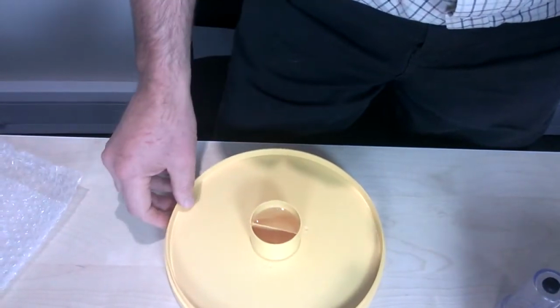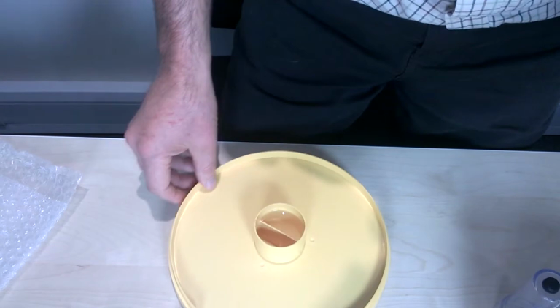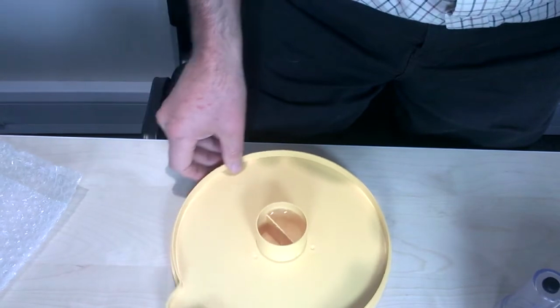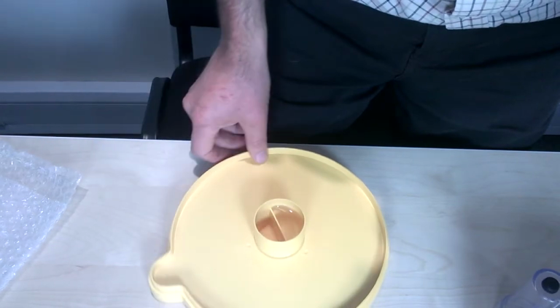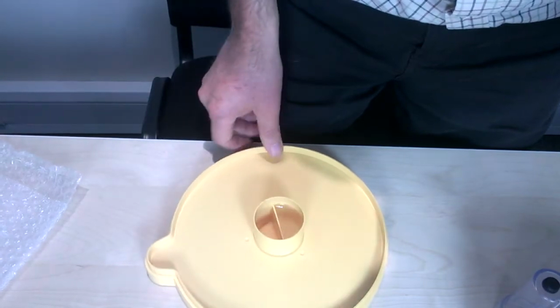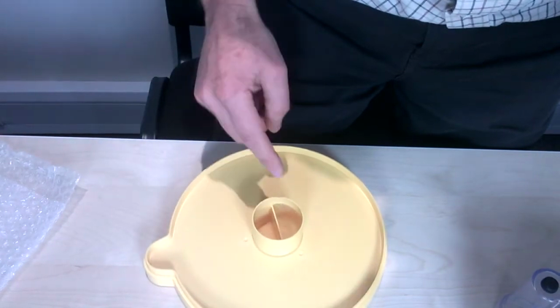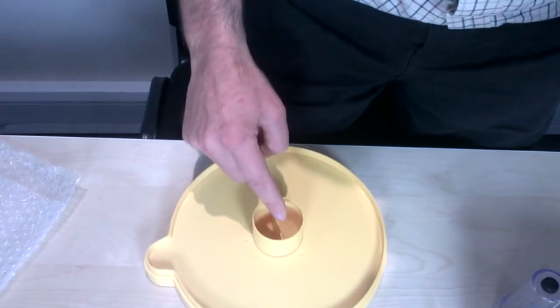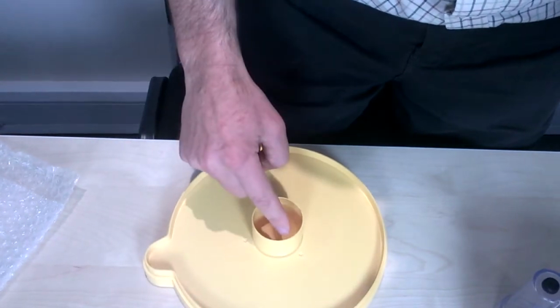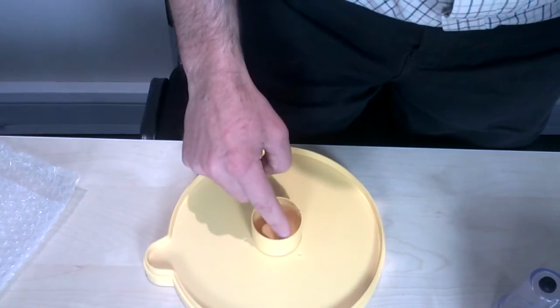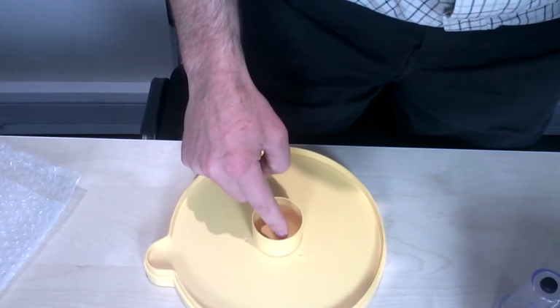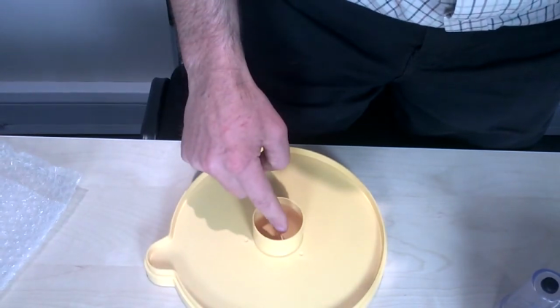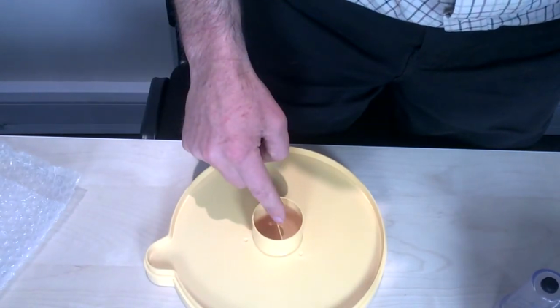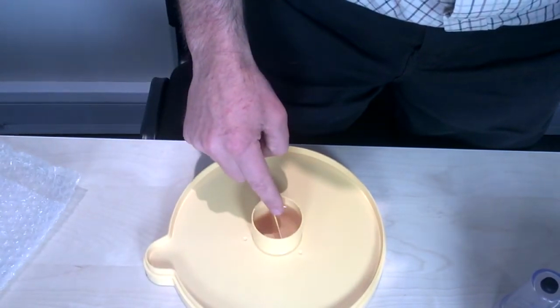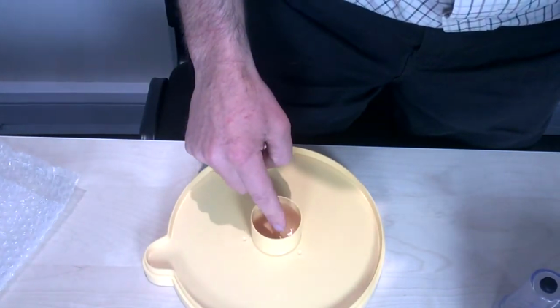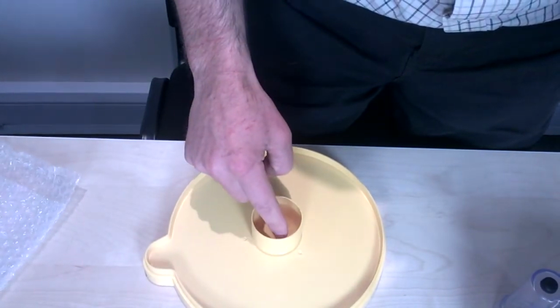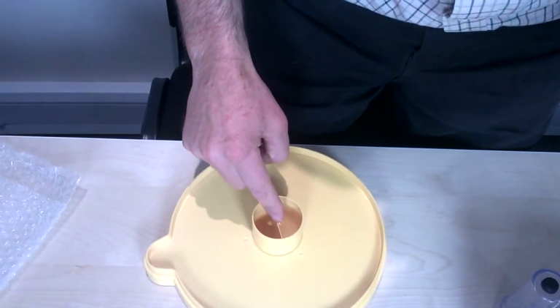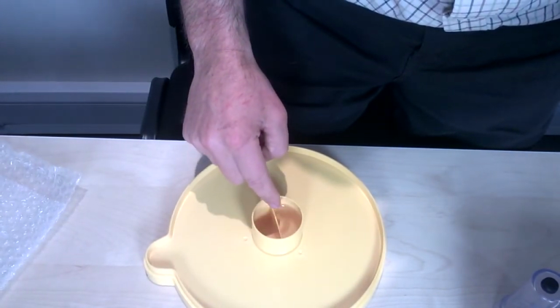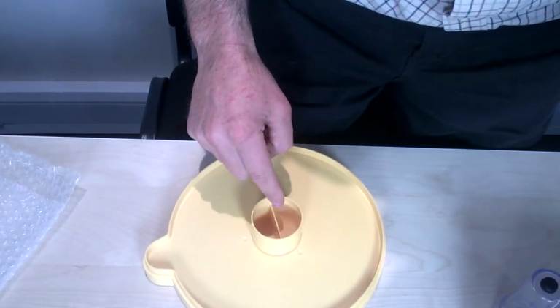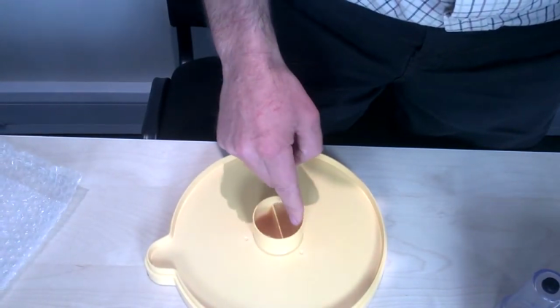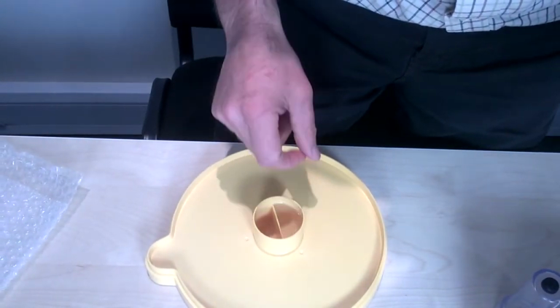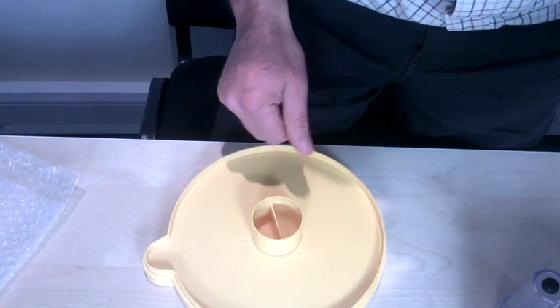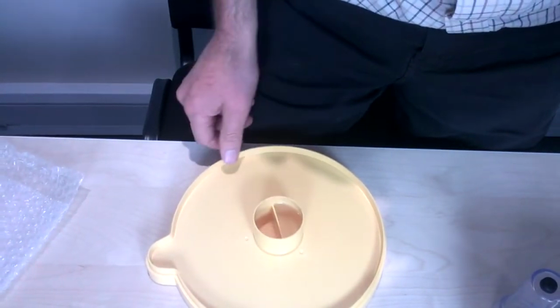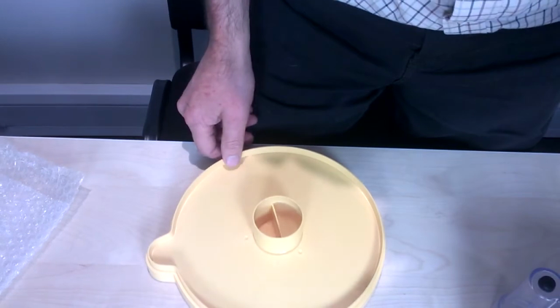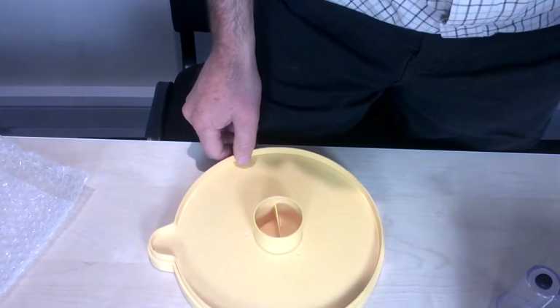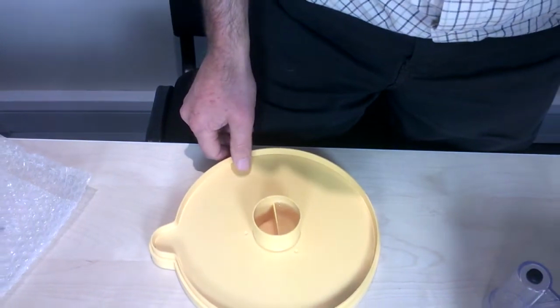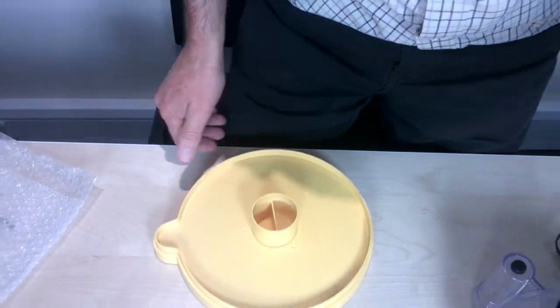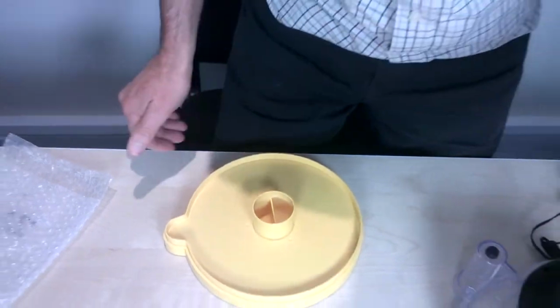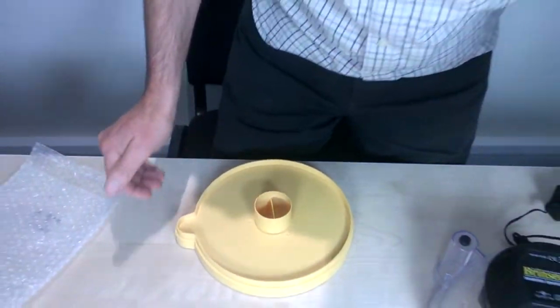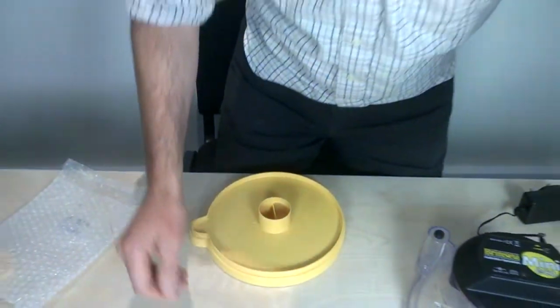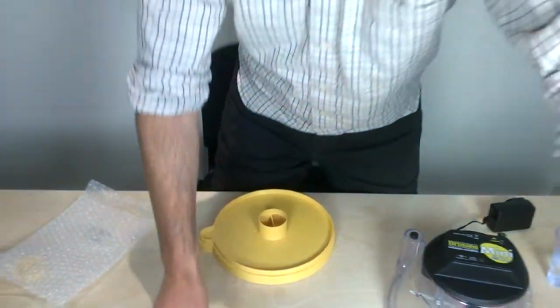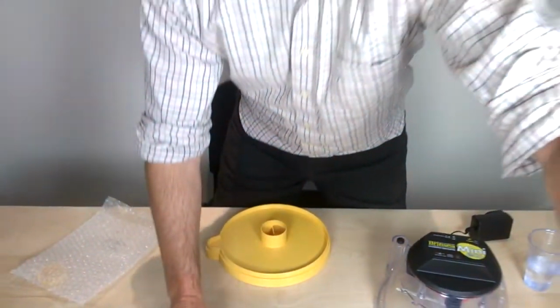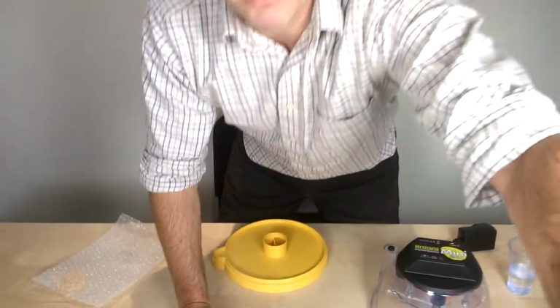So I've filled it up to the top of the central divider, filling just one of the two pots that make up that central reservoir.